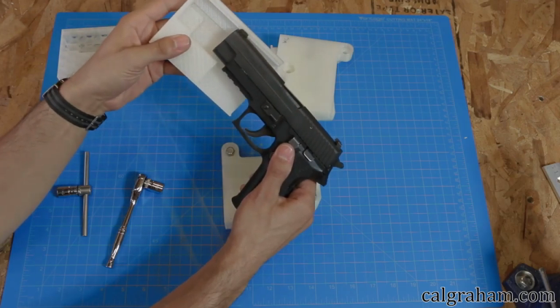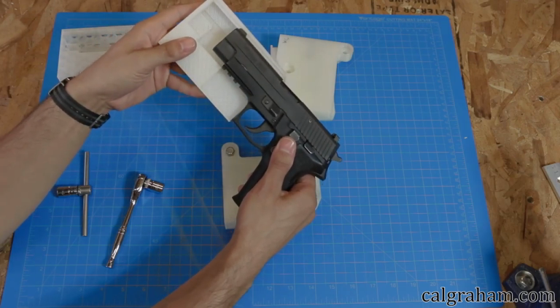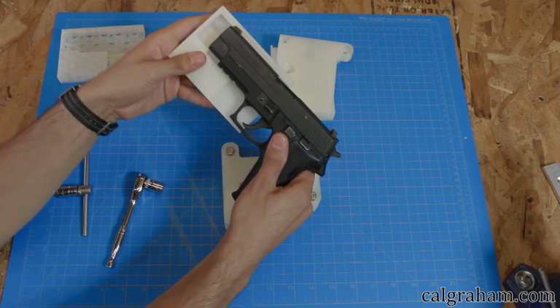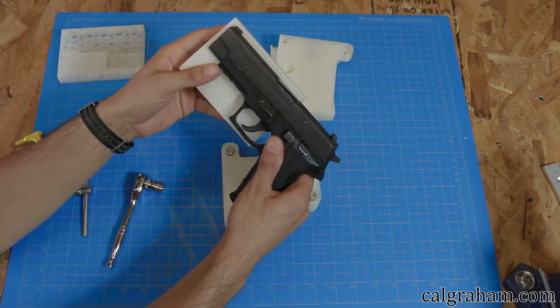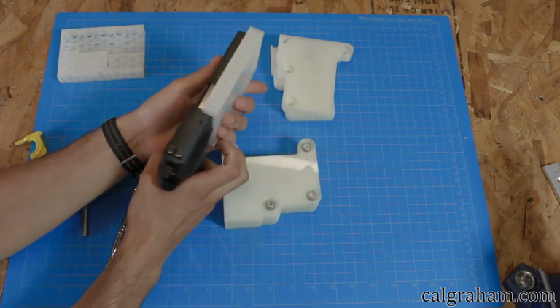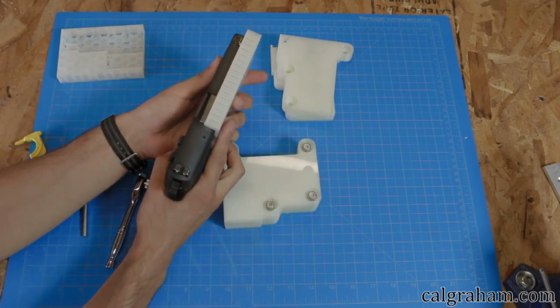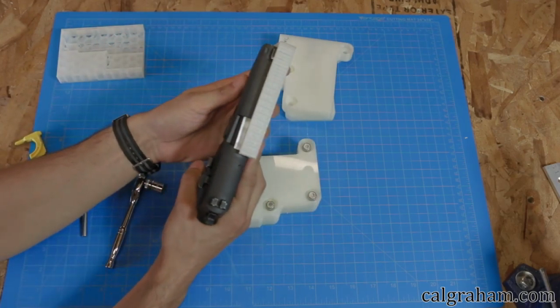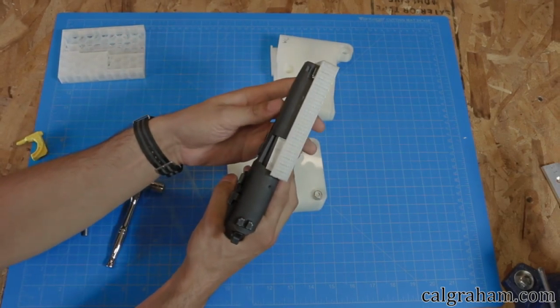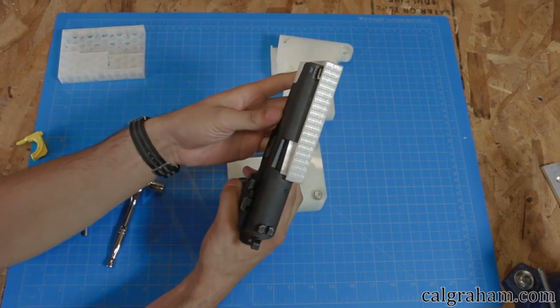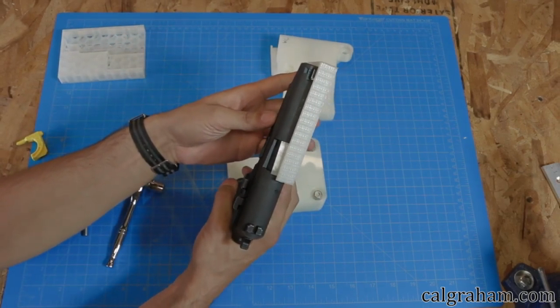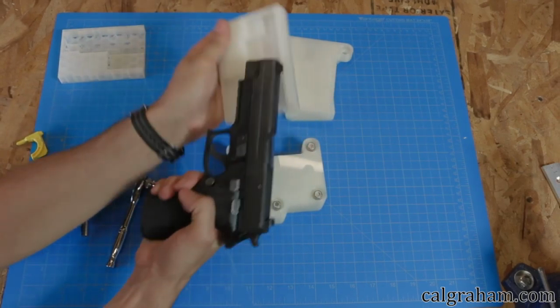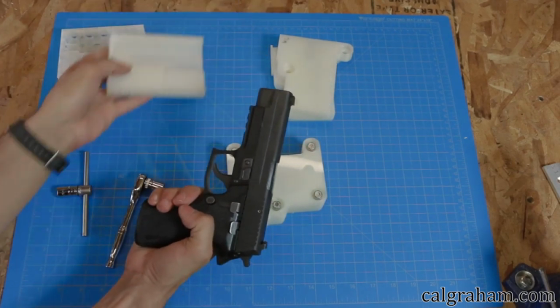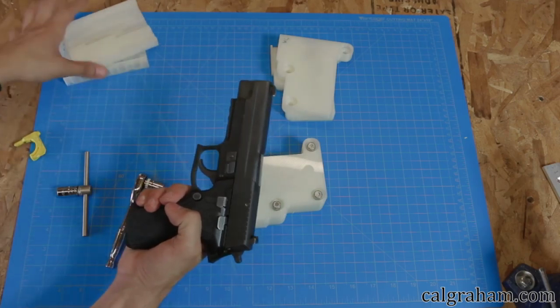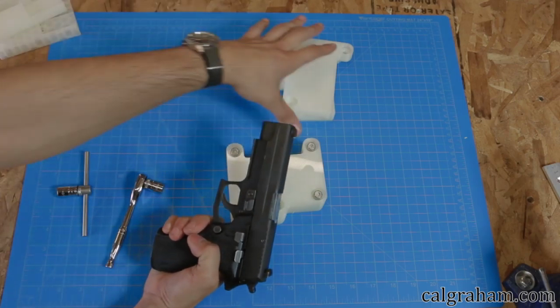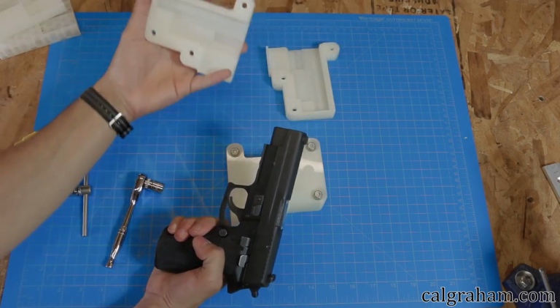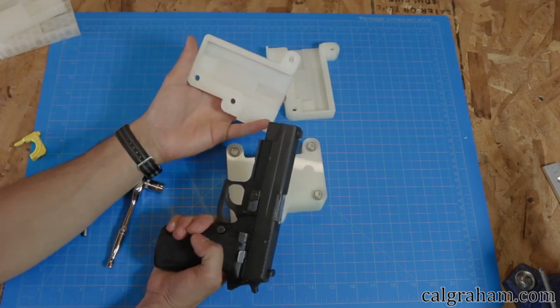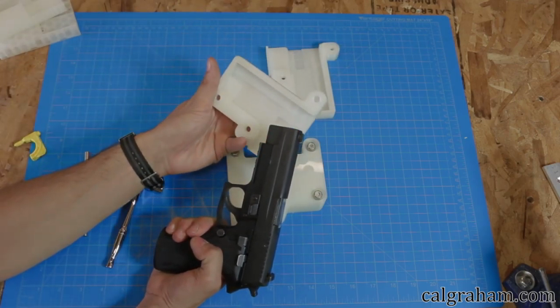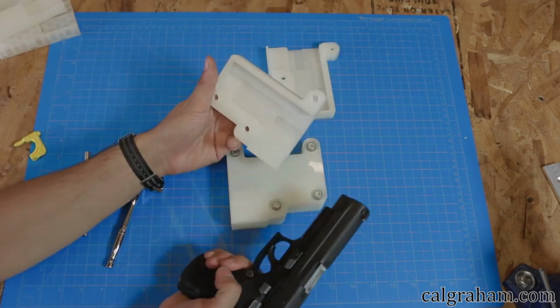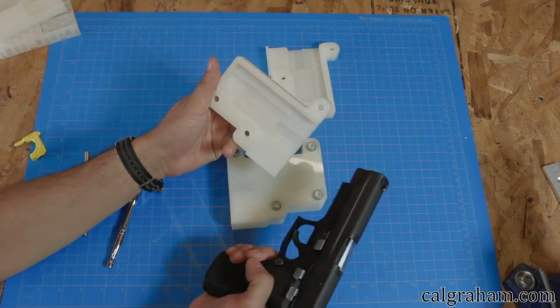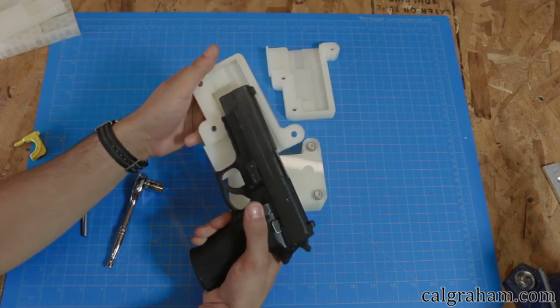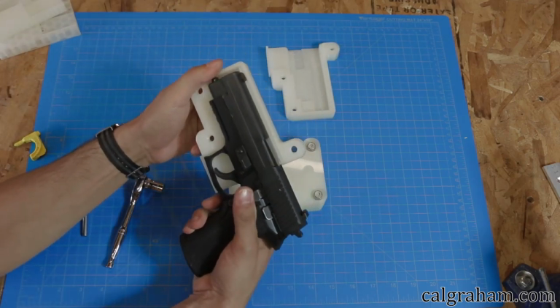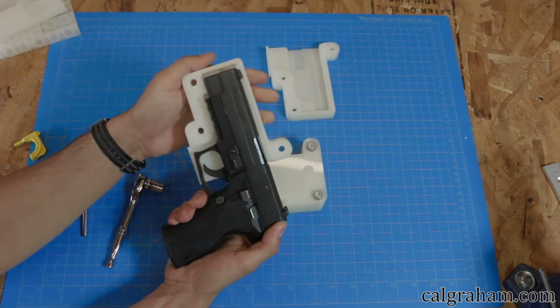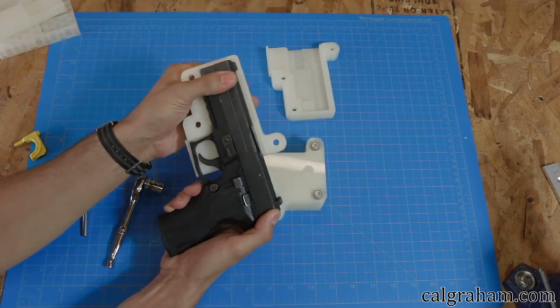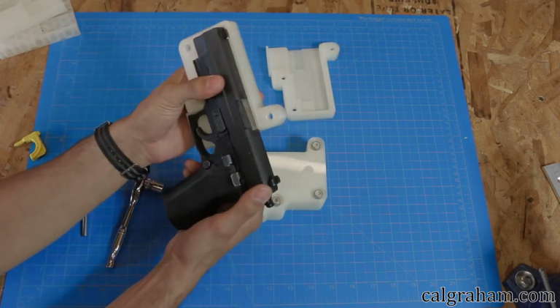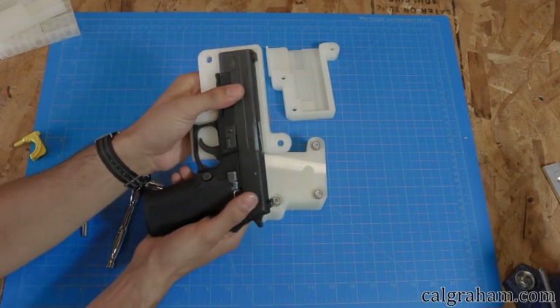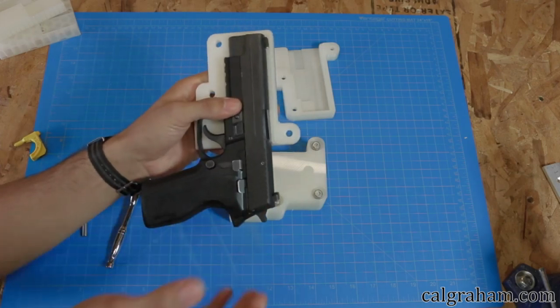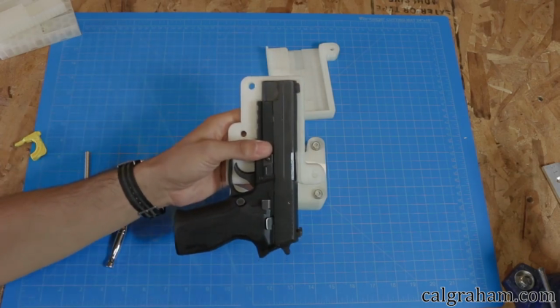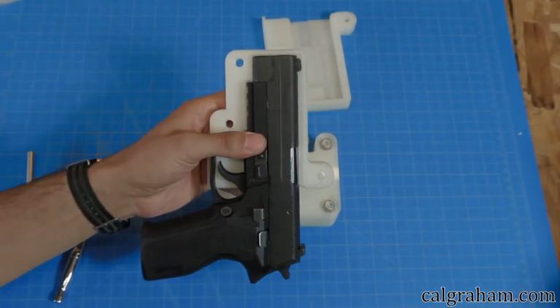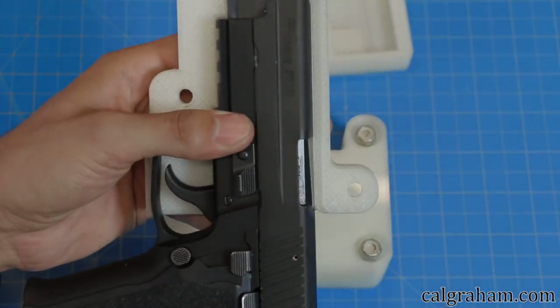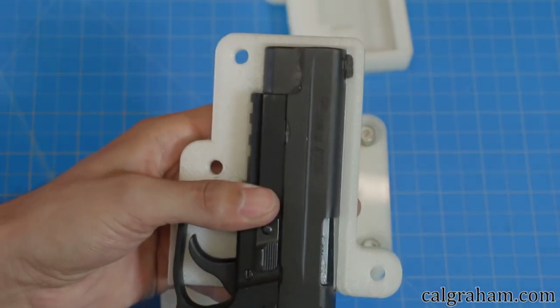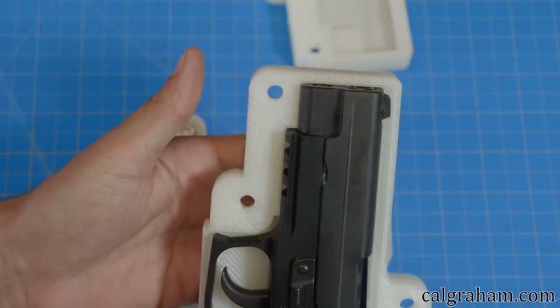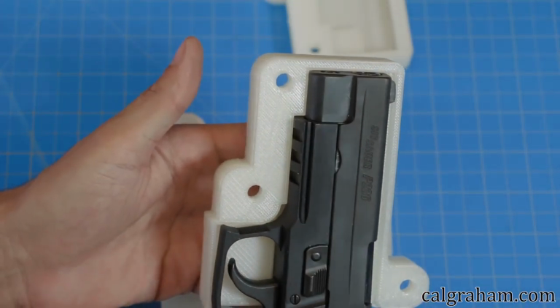Modeling this wasn't very difficult — actually, it was pretty simple. It's basically just a bunch of rectangles that were cut into a block. I just measured one area at a time on the gun, sketched it out, and cut it to the depth that it was one half of the gun's thickness in that area.